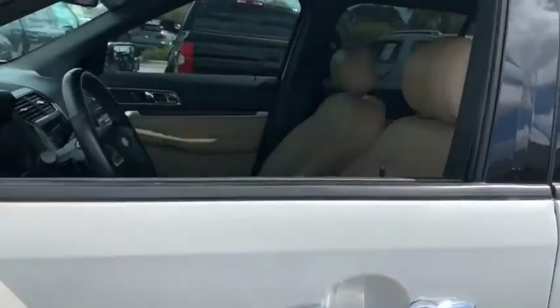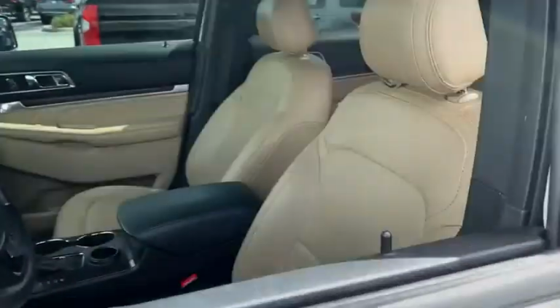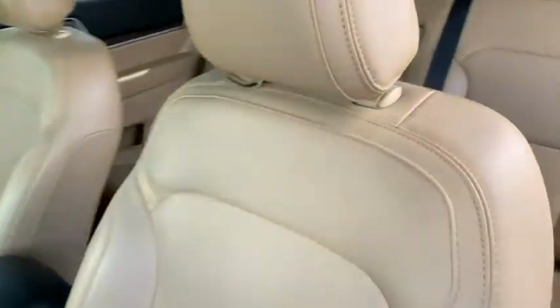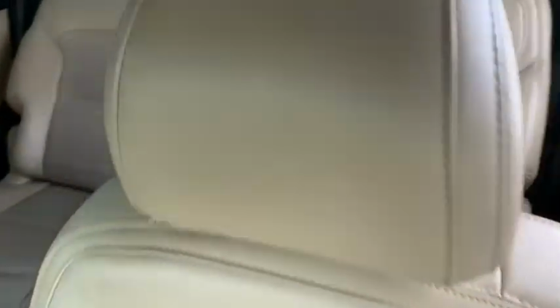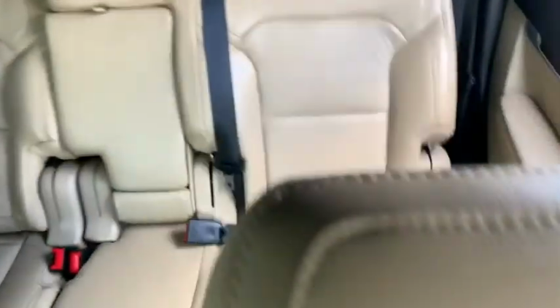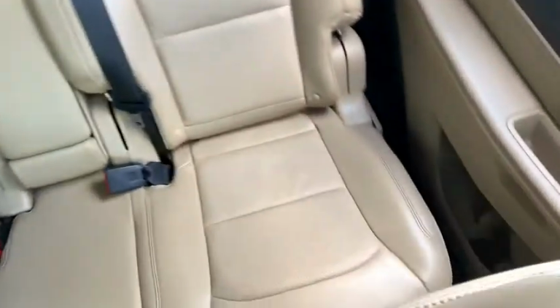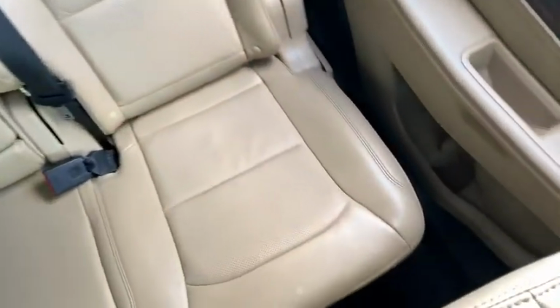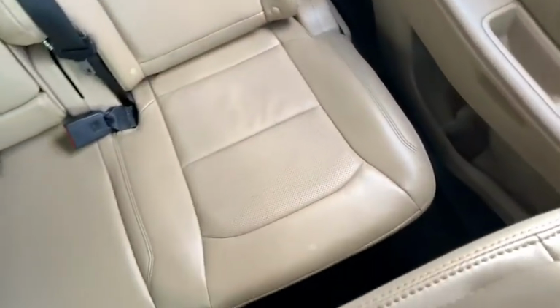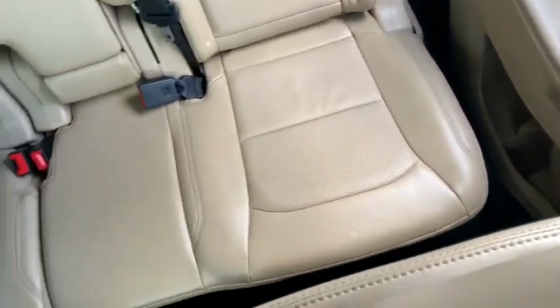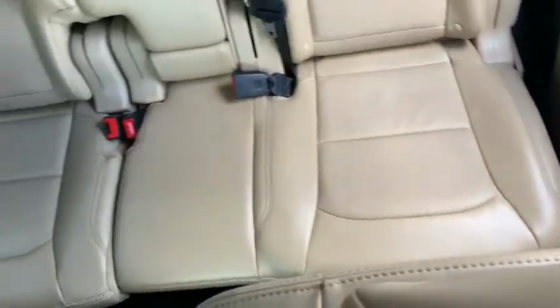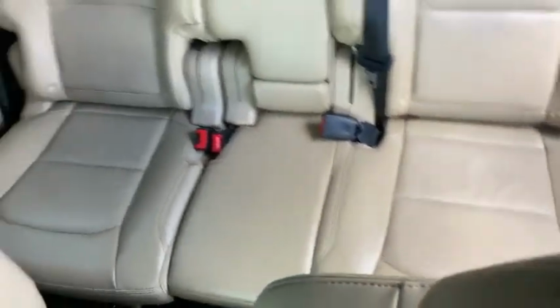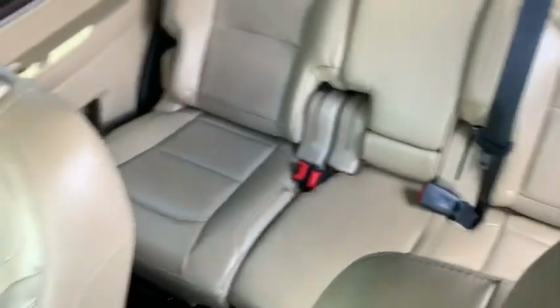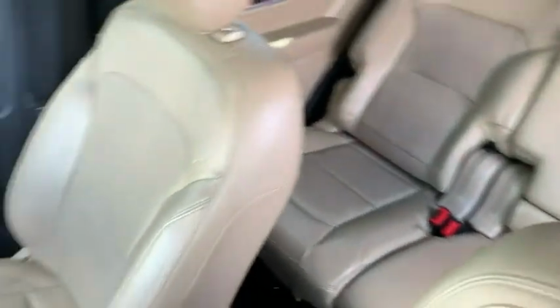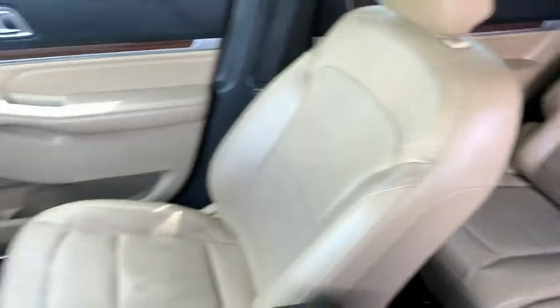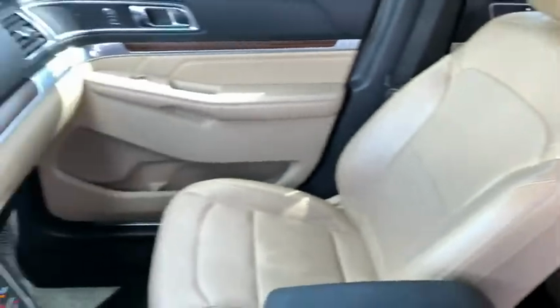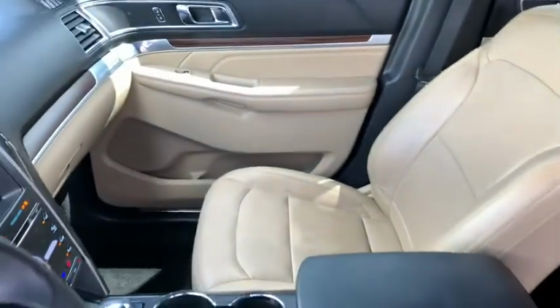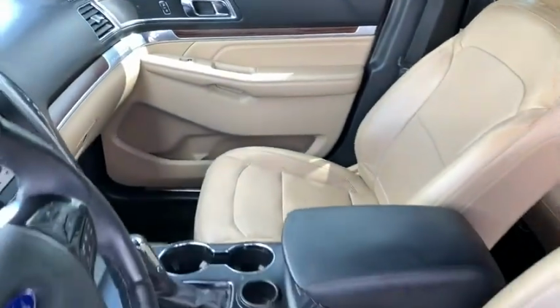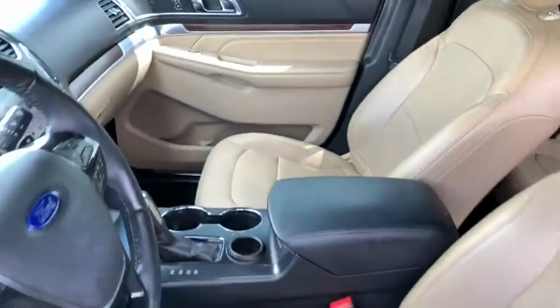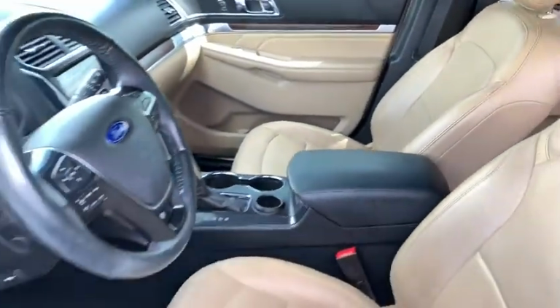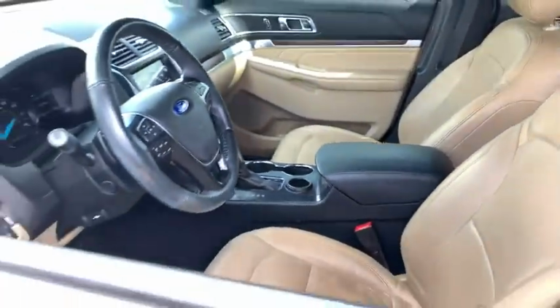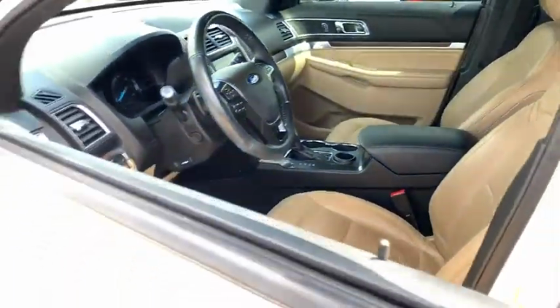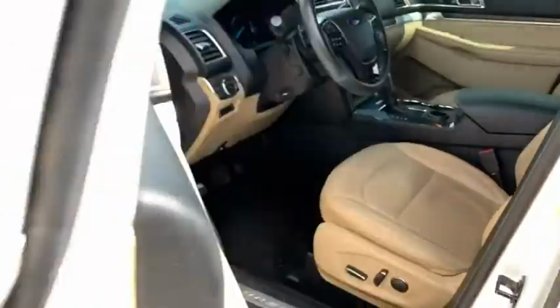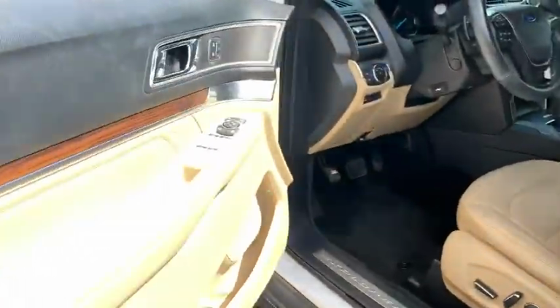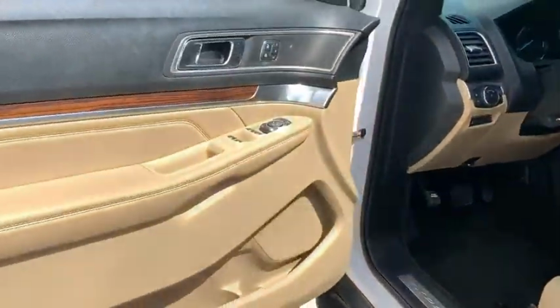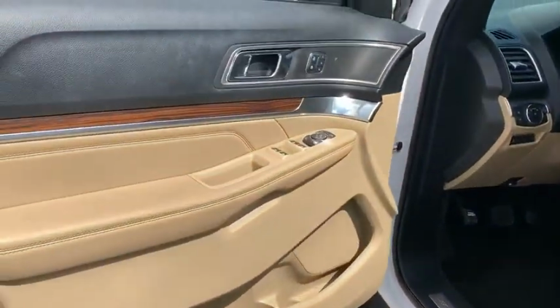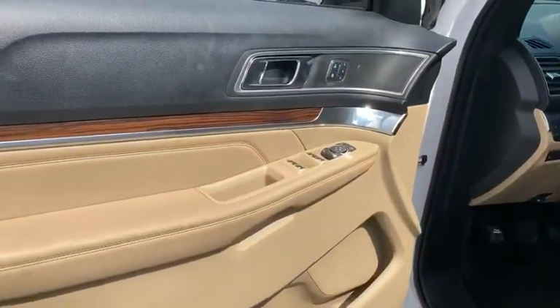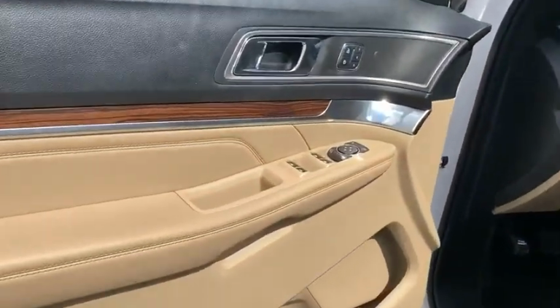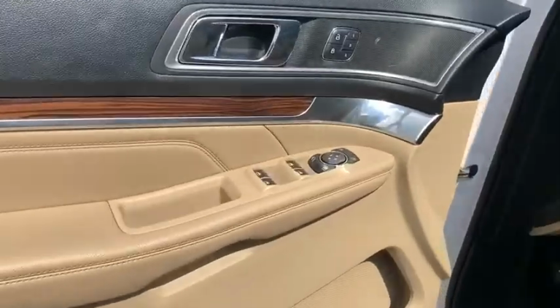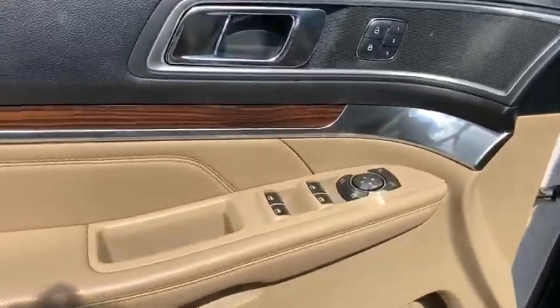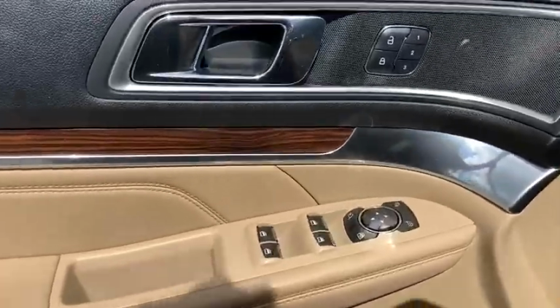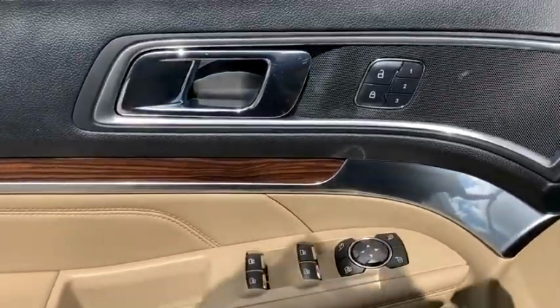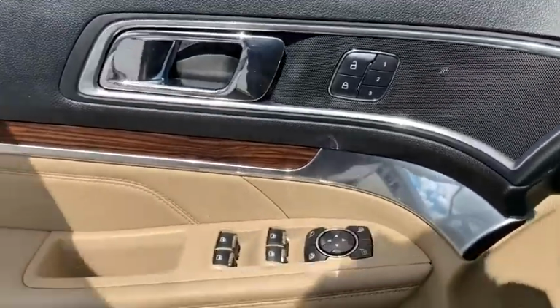Power liftgate, power passenger seat, traction control, dual airbags, leather-wrapped steering wheel, power steering, aluminum wheels, four-wheel disc brakes, universal garage door opener, trip computer.